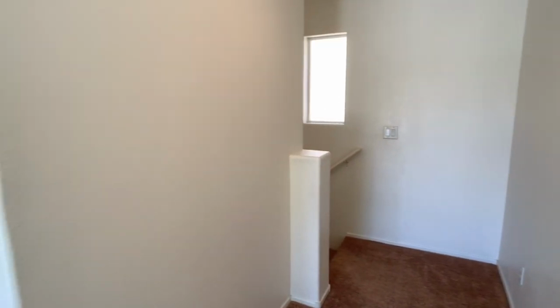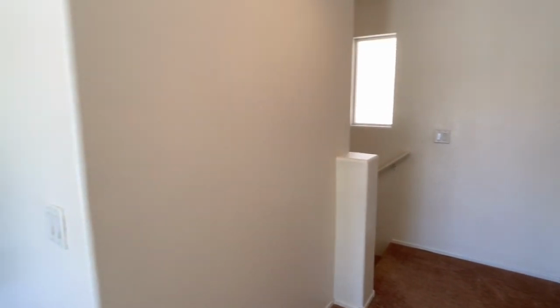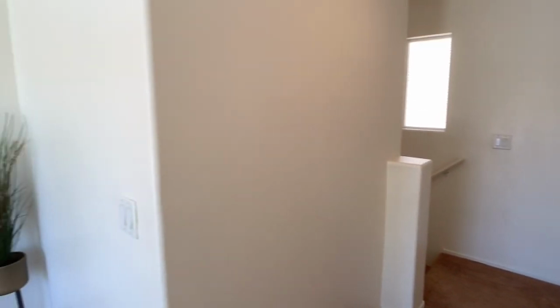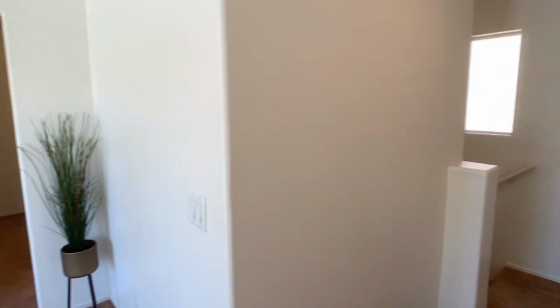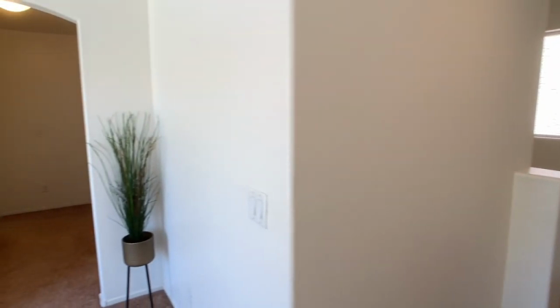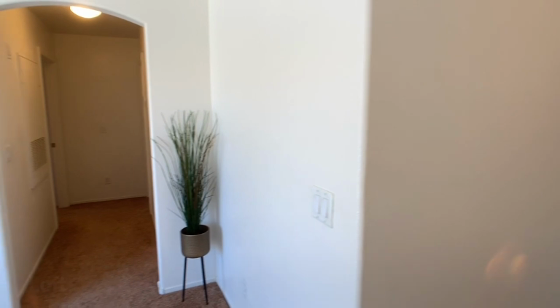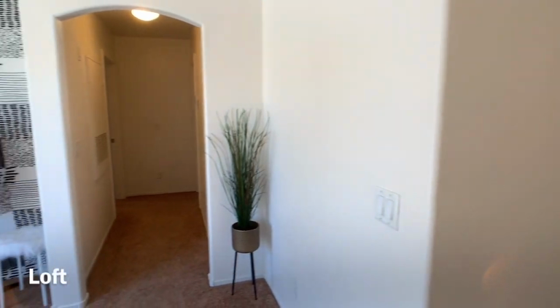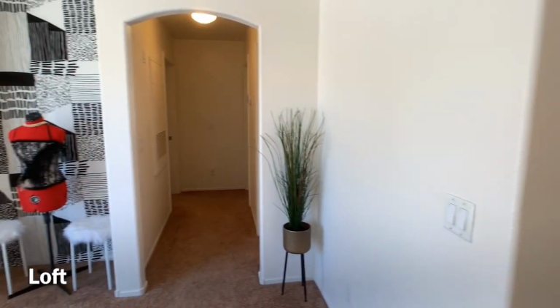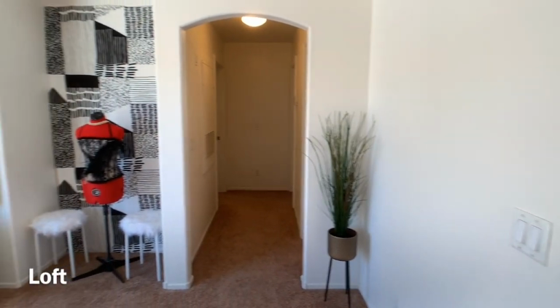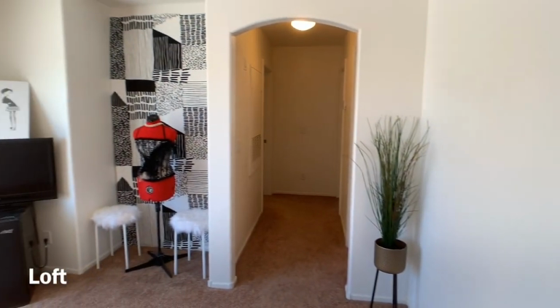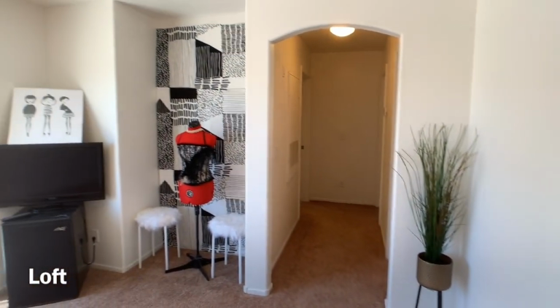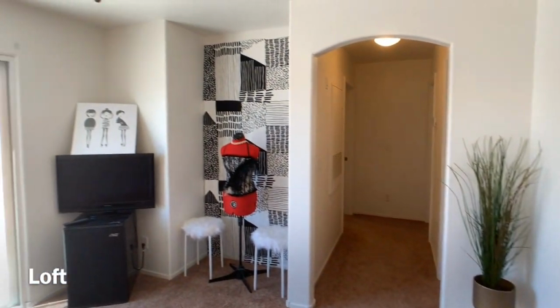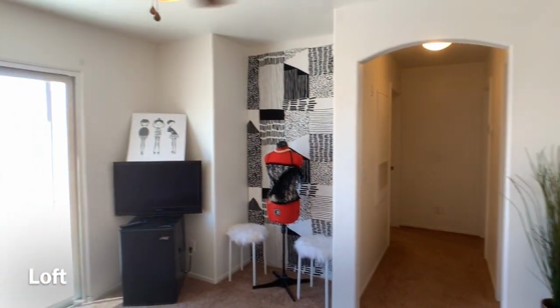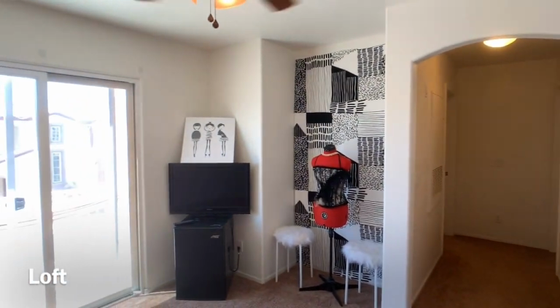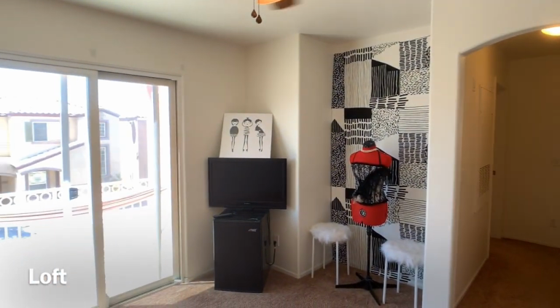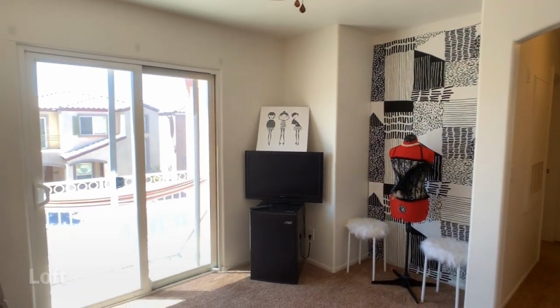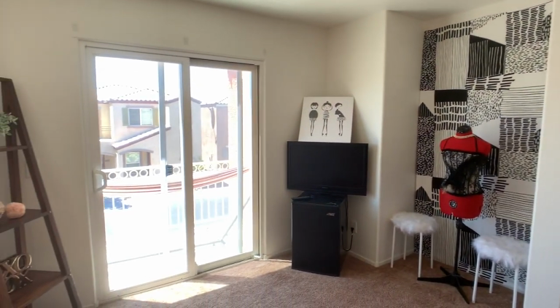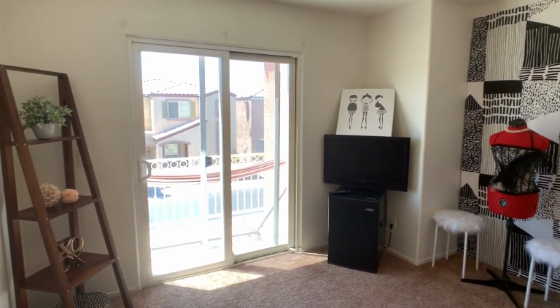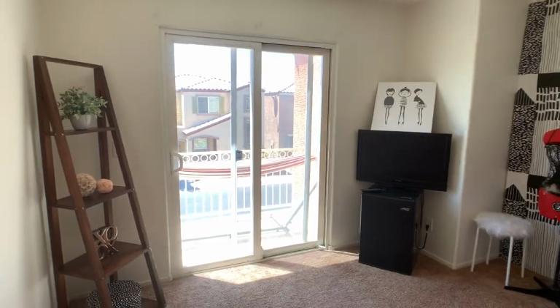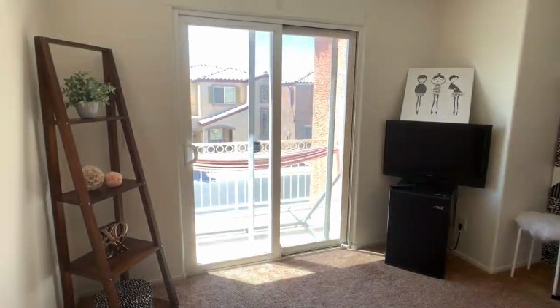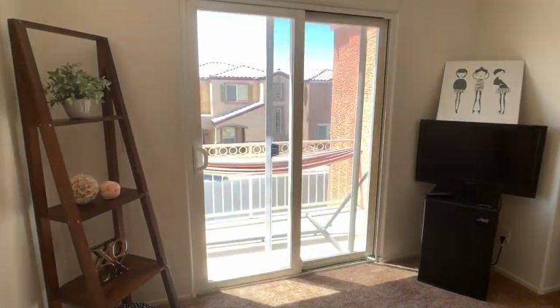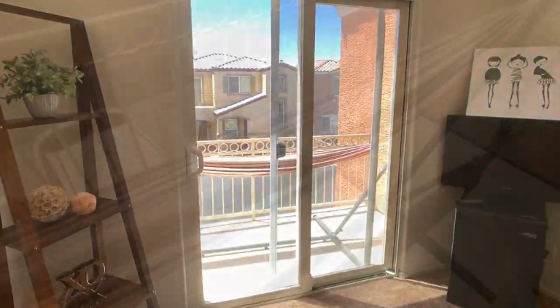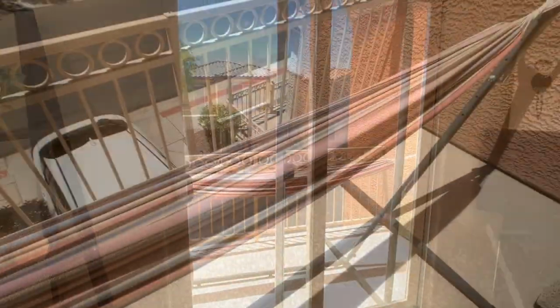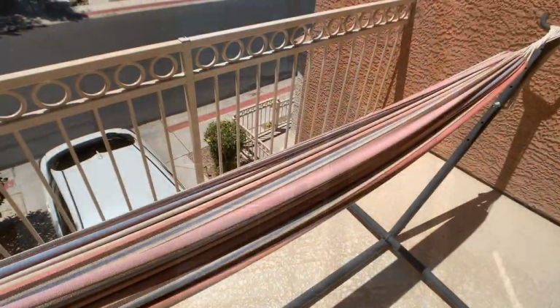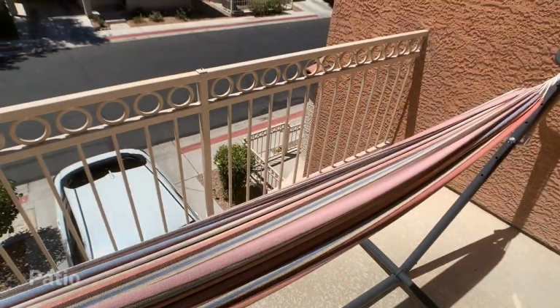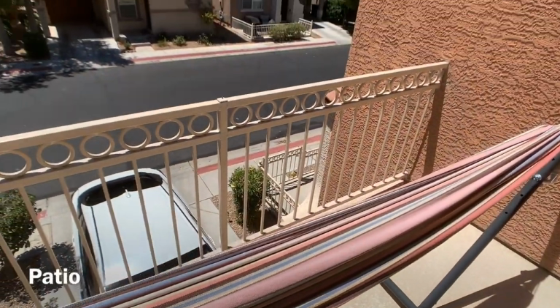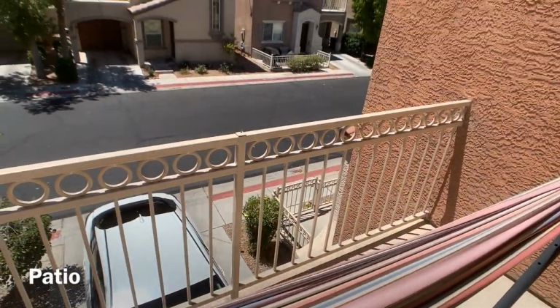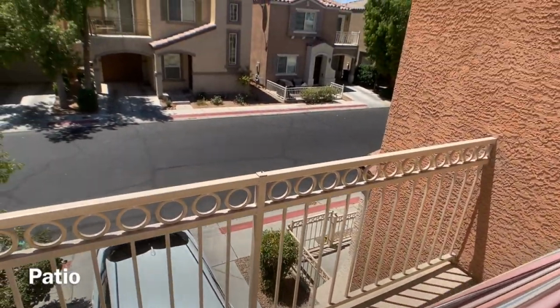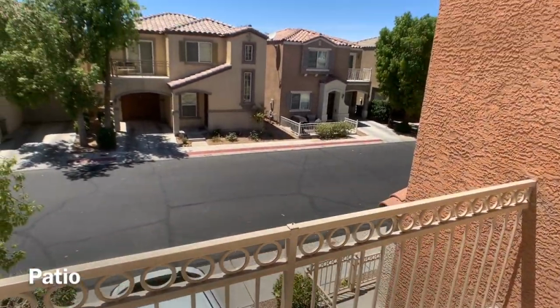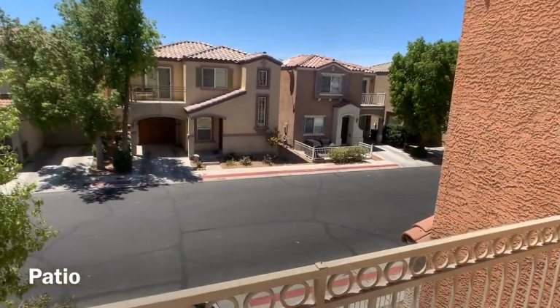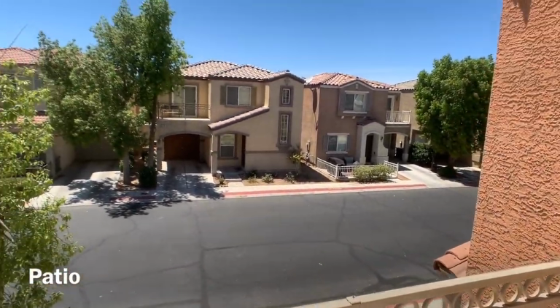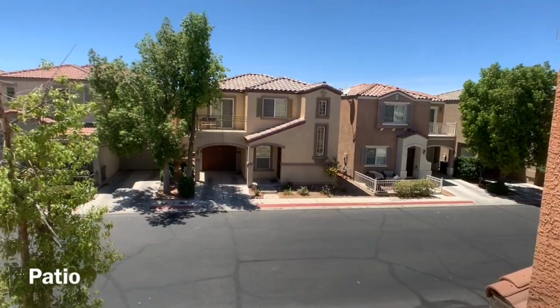The upstairs loft gets amazing light. It would be a wonderful office, a second living room, or a guest bedroom. The sliding glass door leads to a second floor patio where you can overlook your neighborhood.